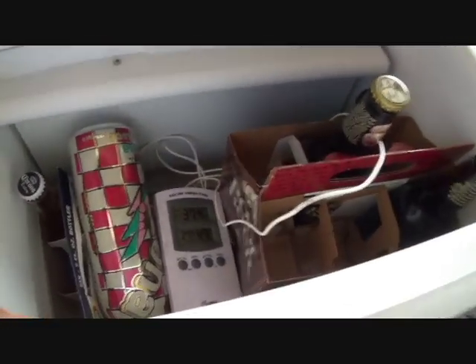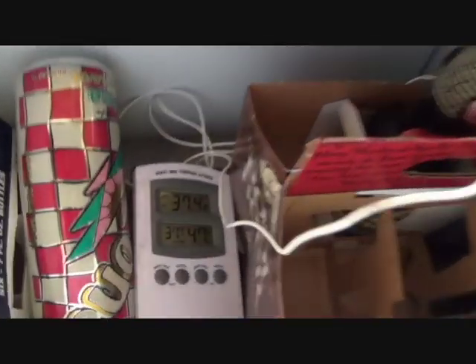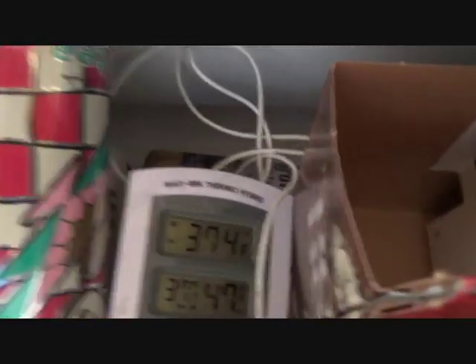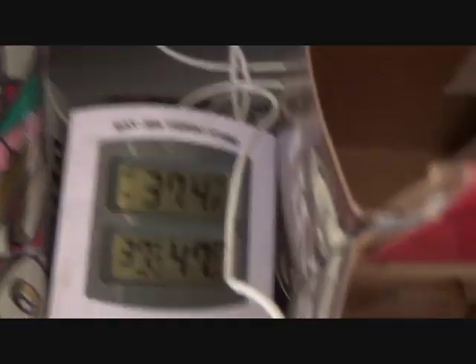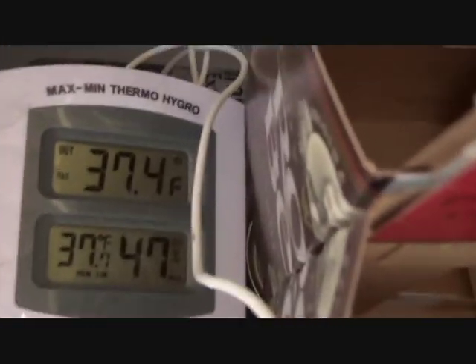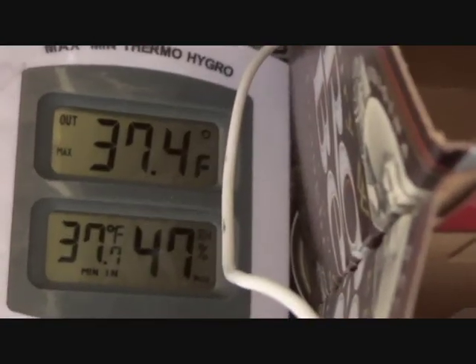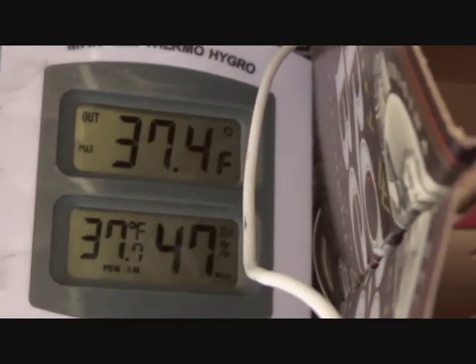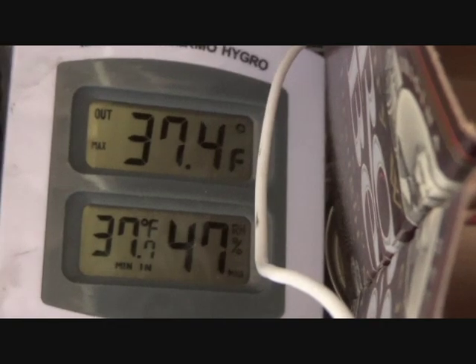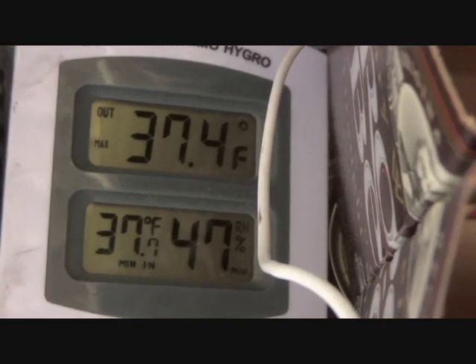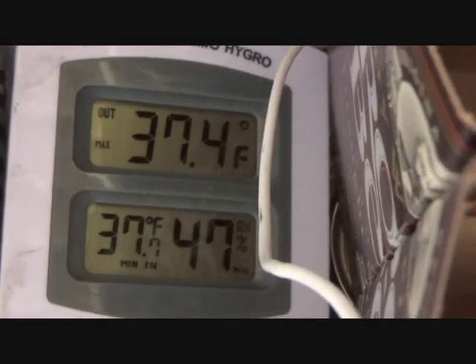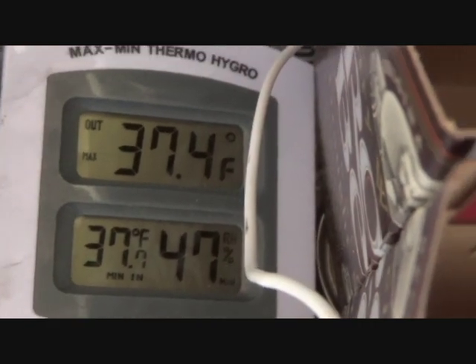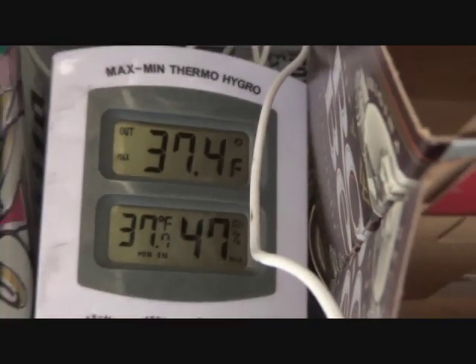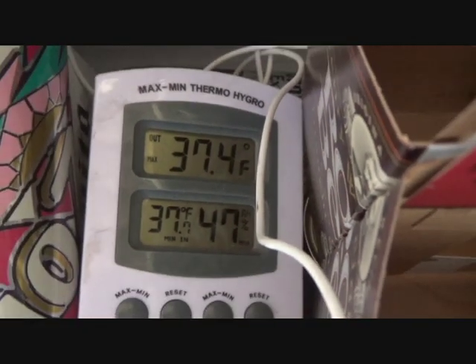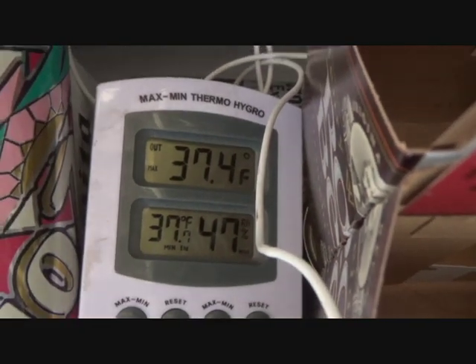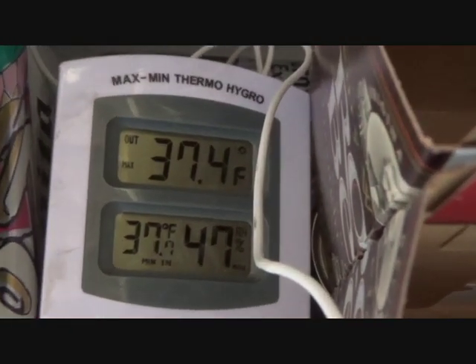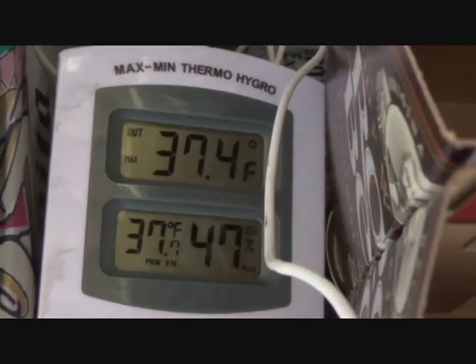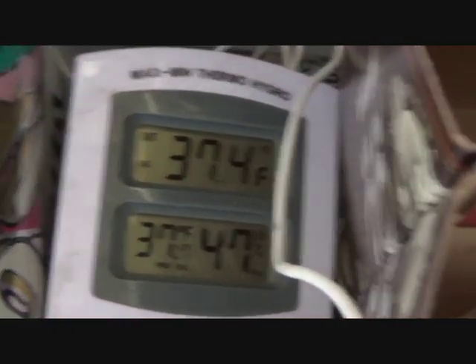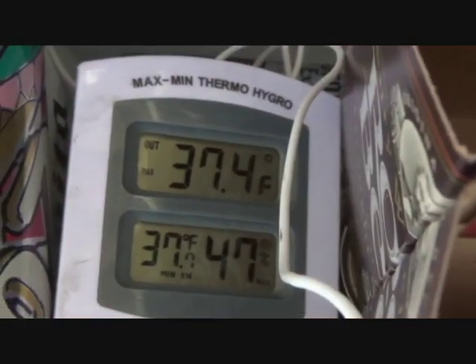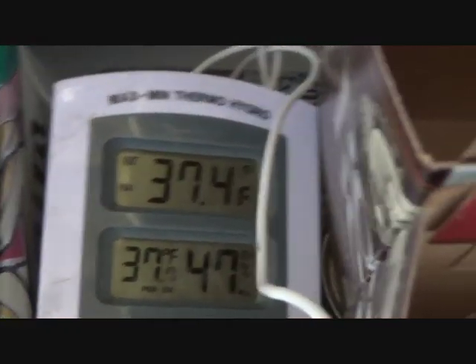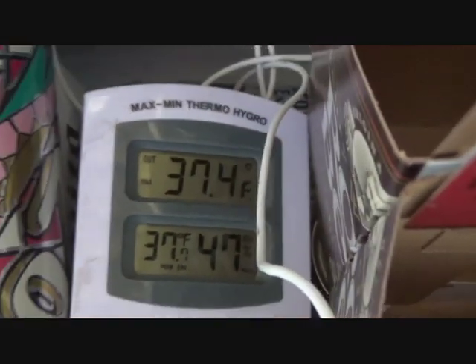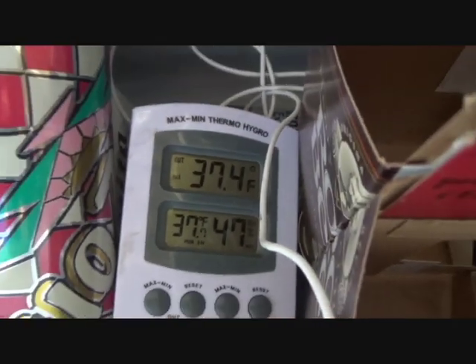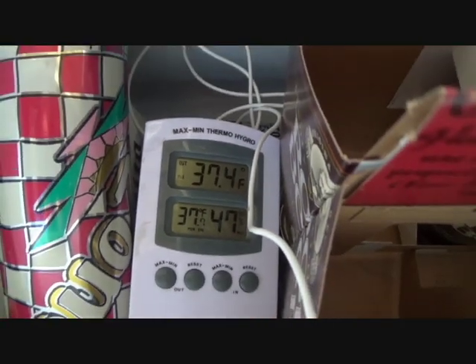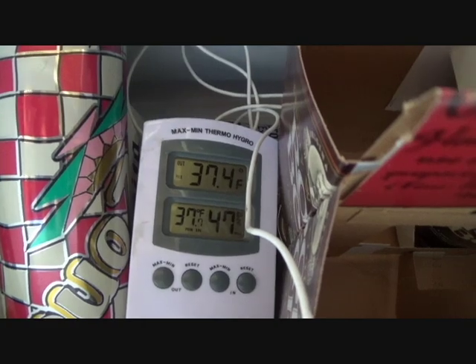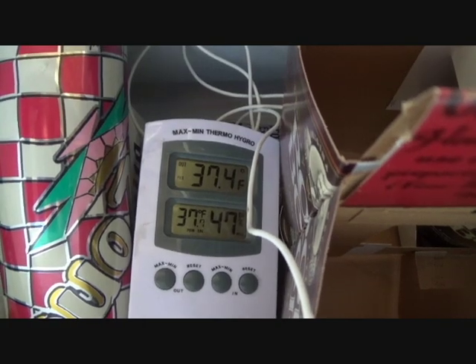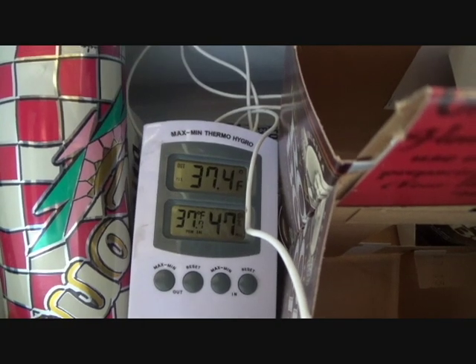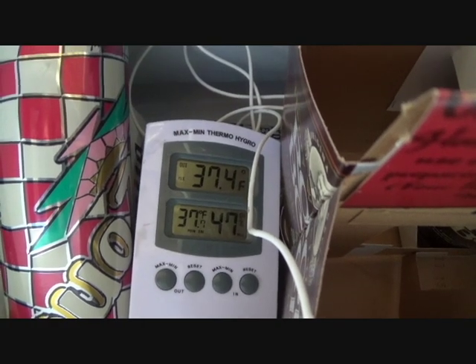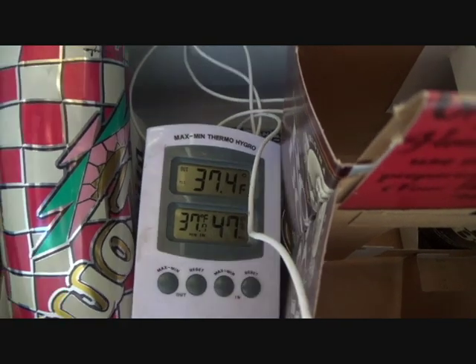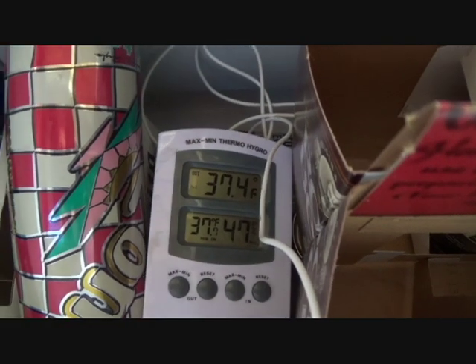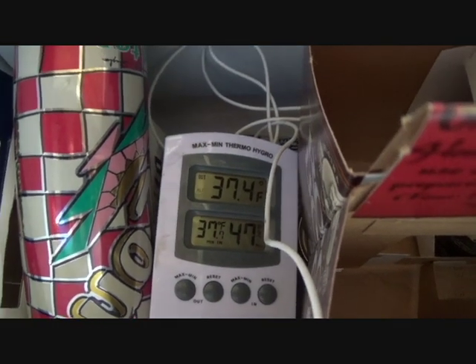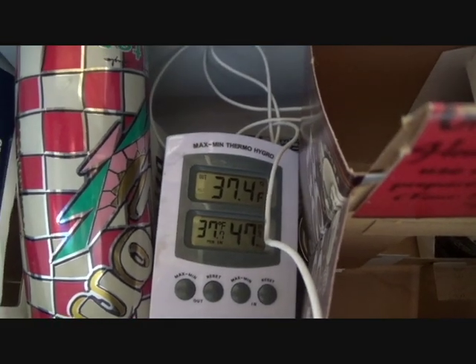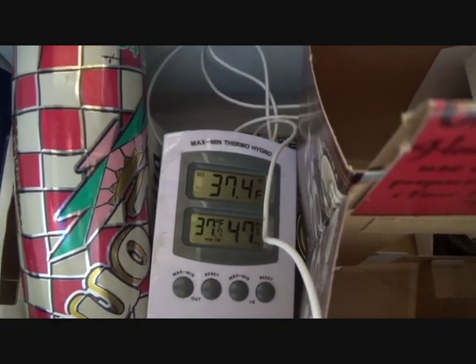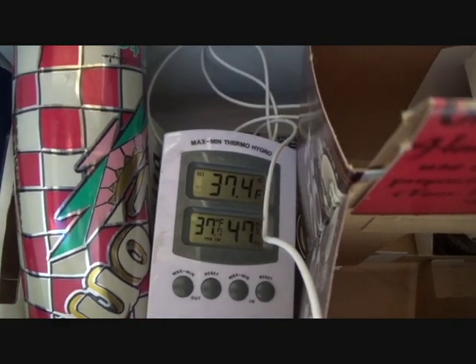So this is what it's reading: 37 degrees. It was at 34 earlier when I was messing with it, but if you open this up, it'll lose temperature pretty quickly.